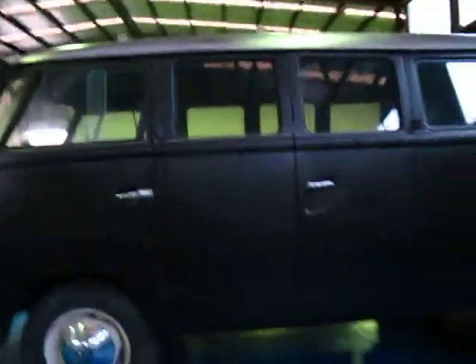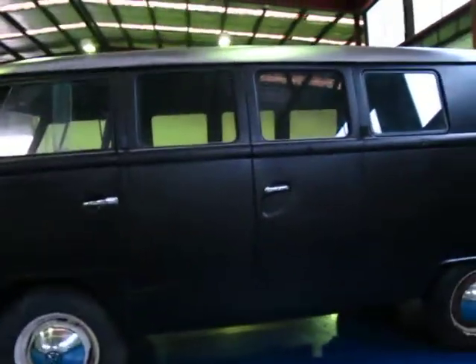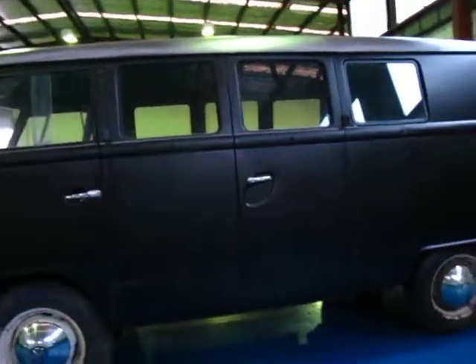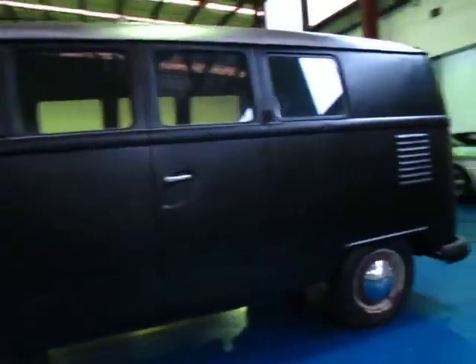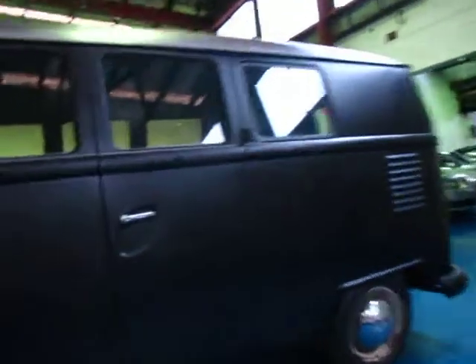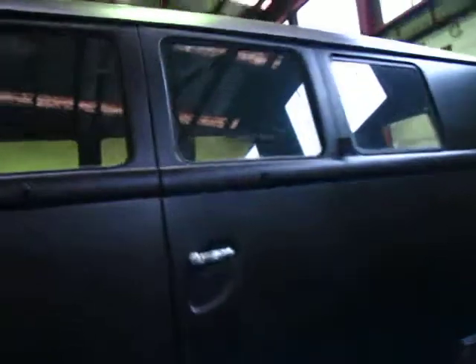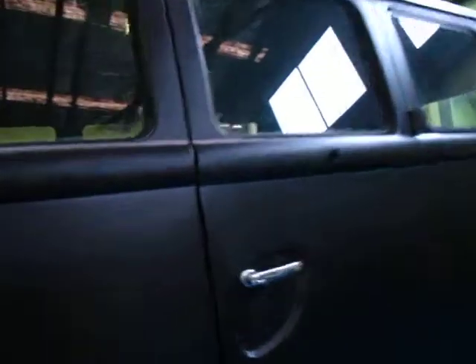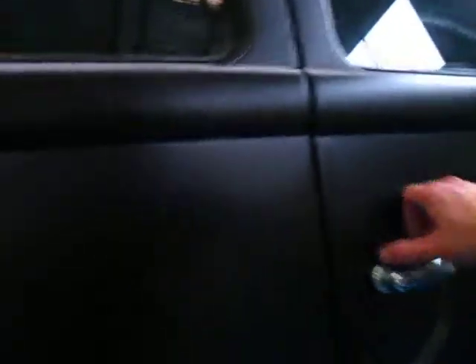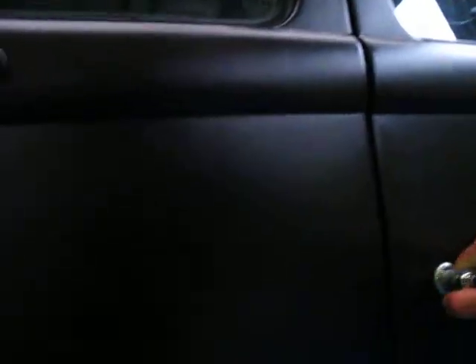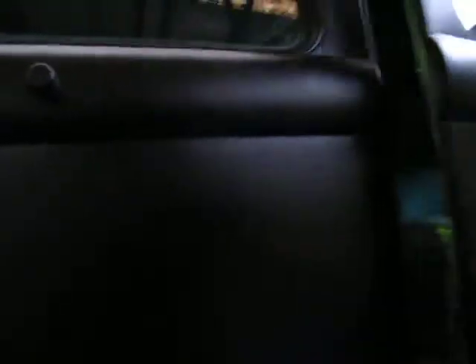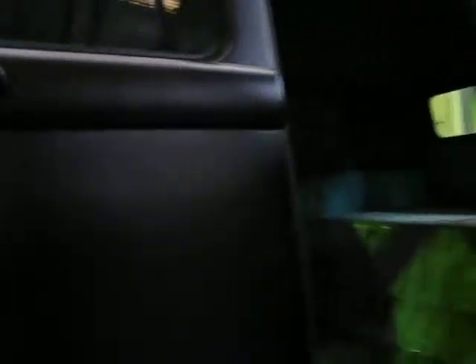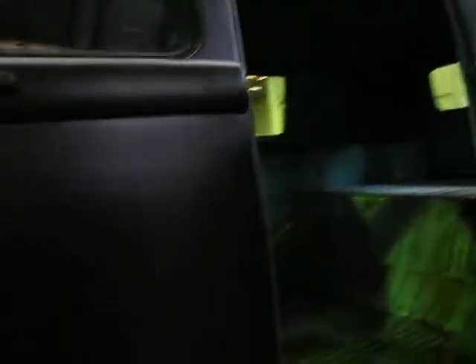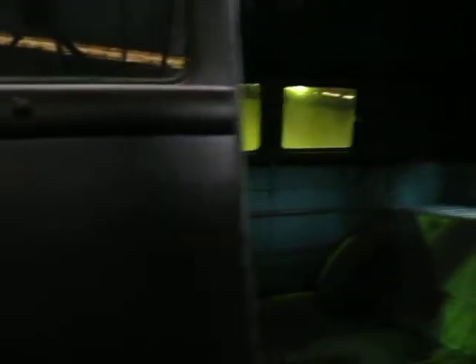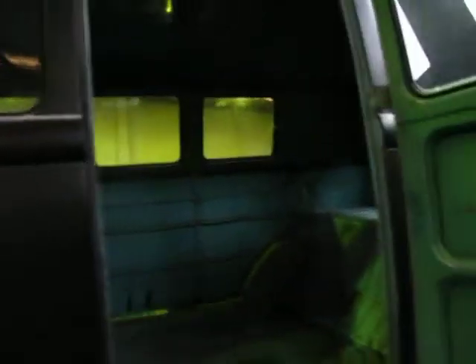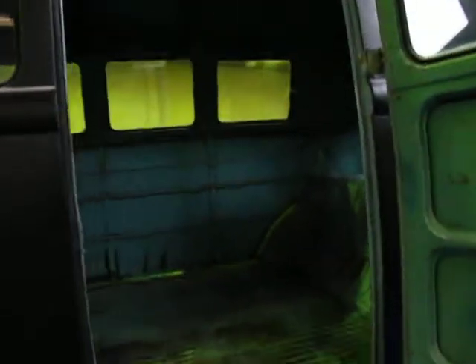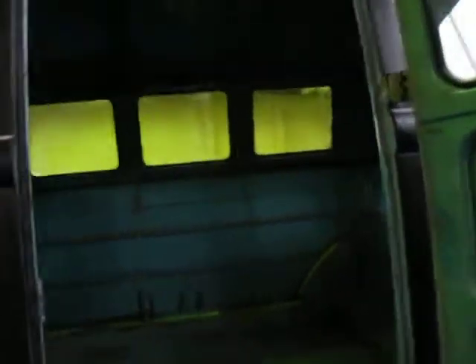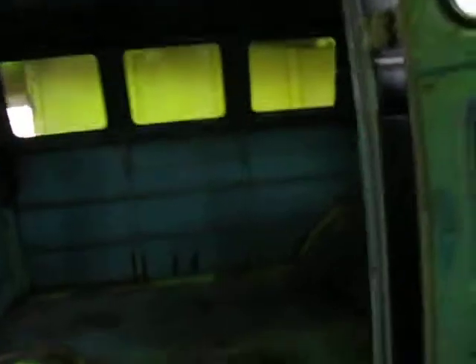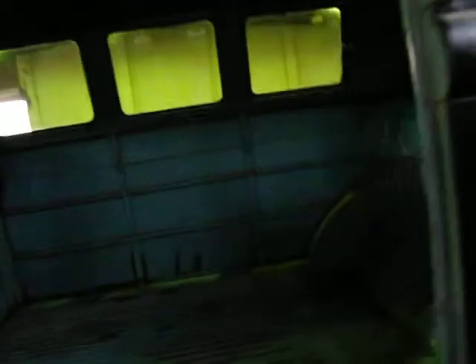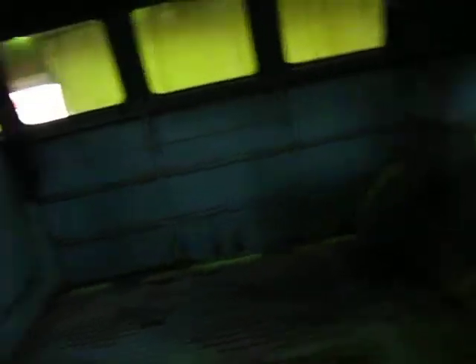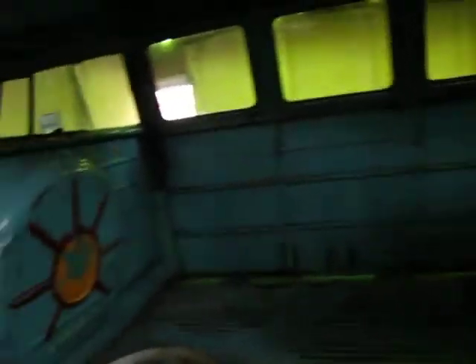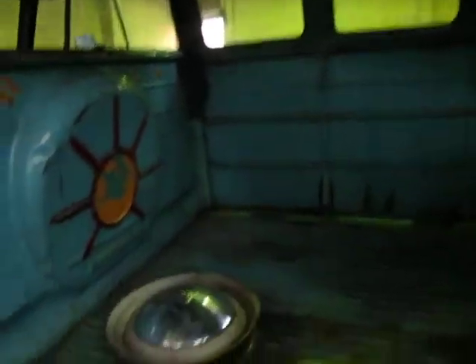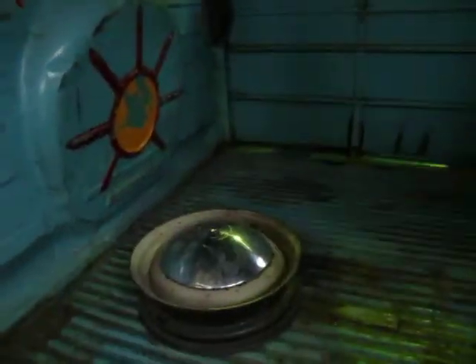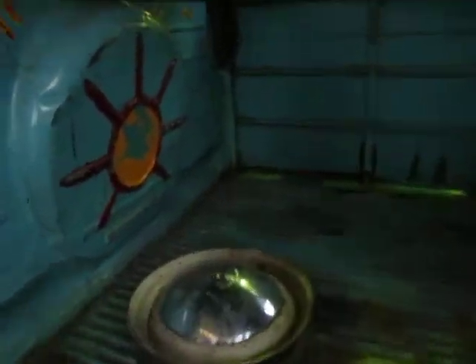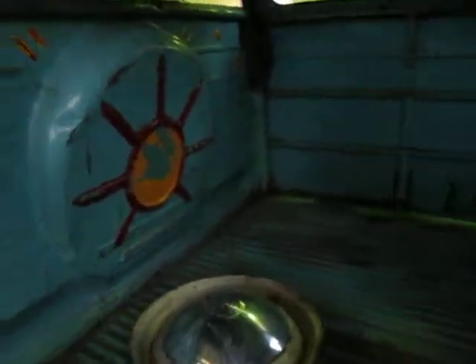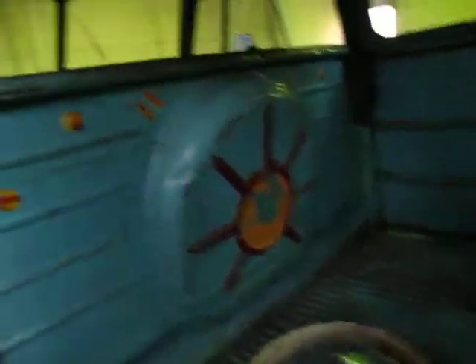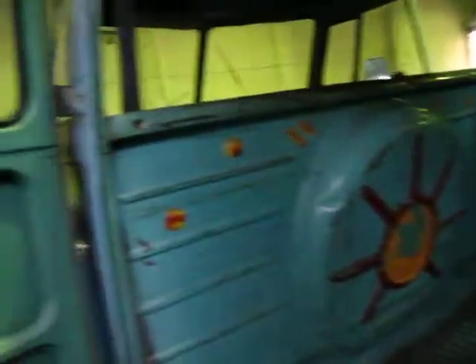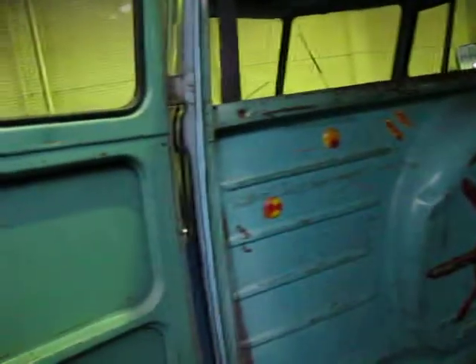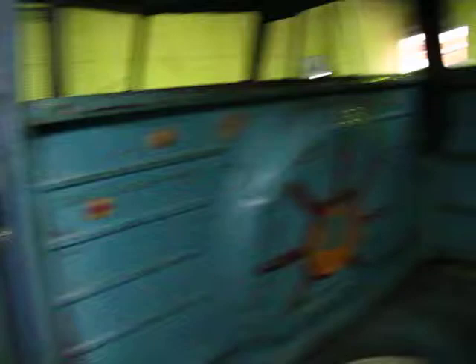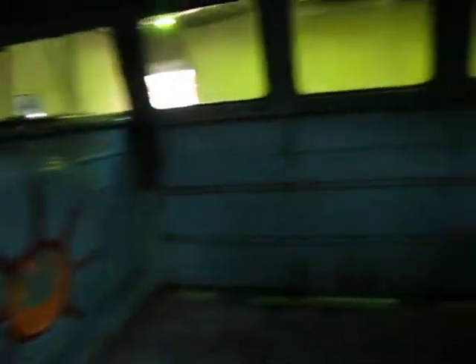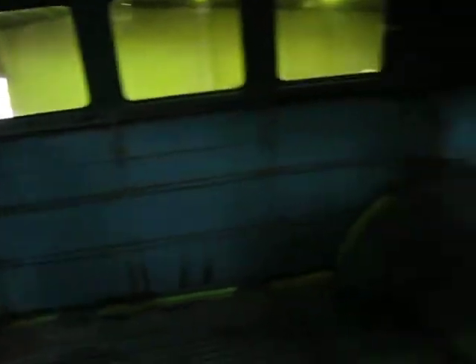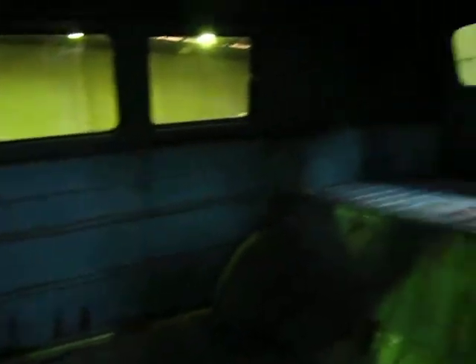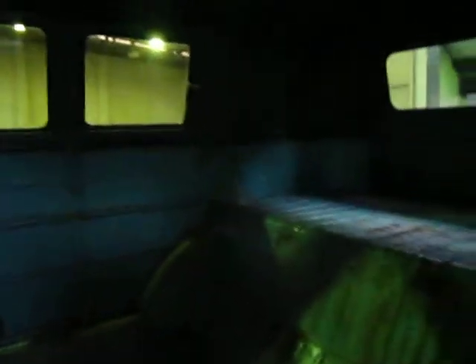The body seems to be in reasonable condition. As you can see you've got your barn doors on the side here. It's got a spare Volkswagen wheel in there — it really is very original right through.